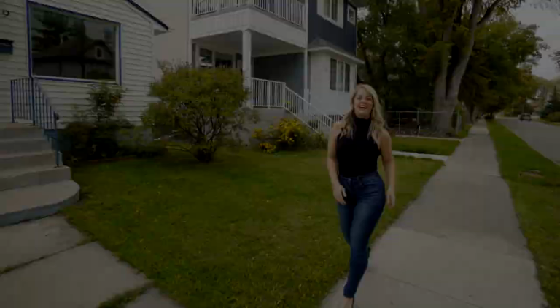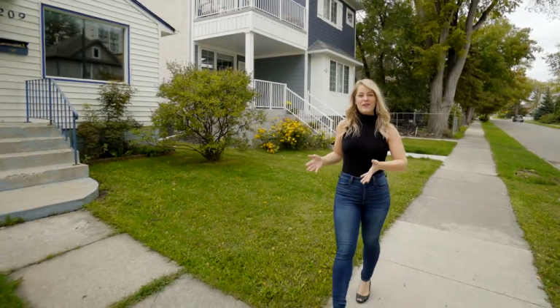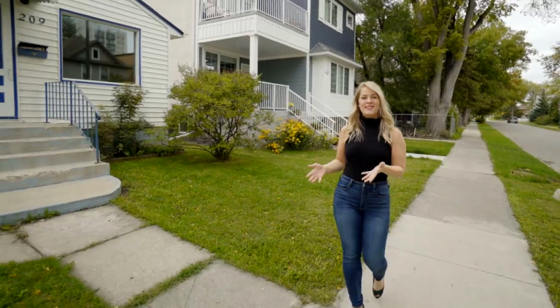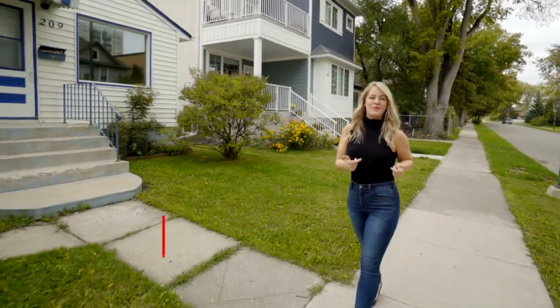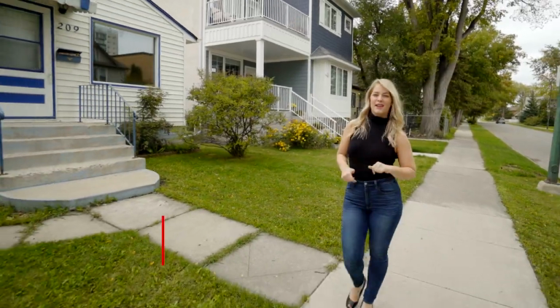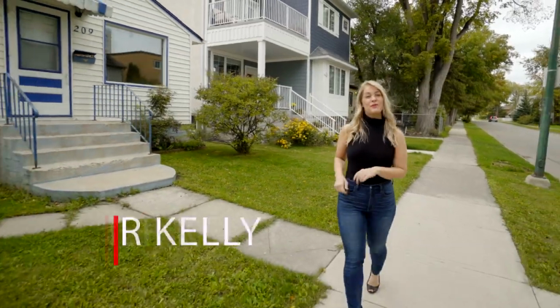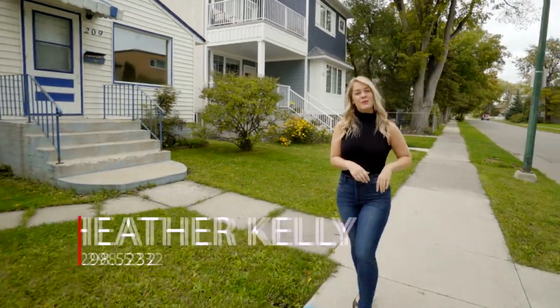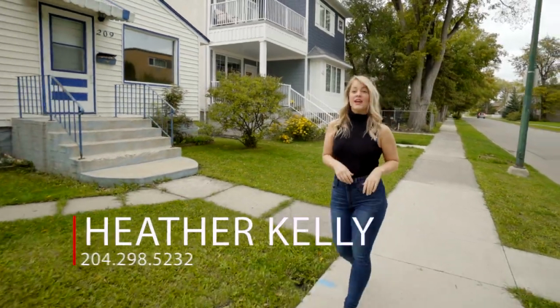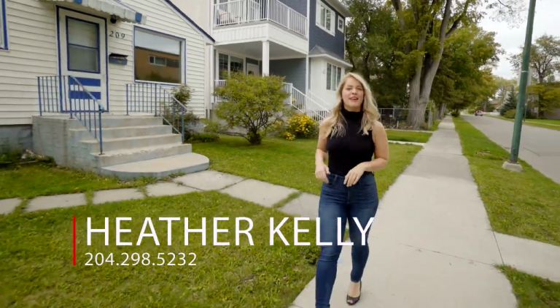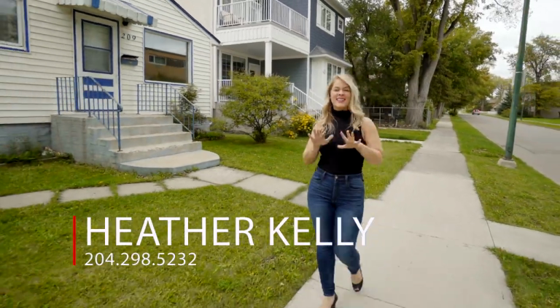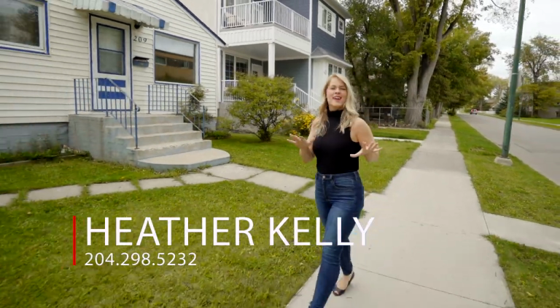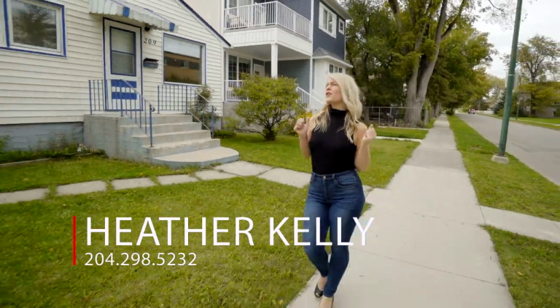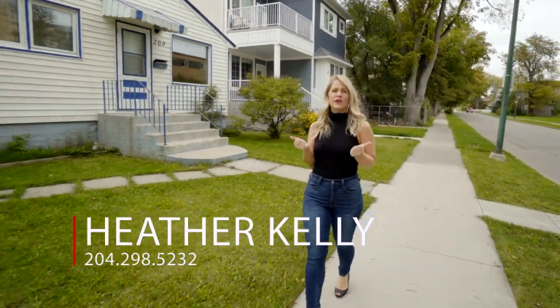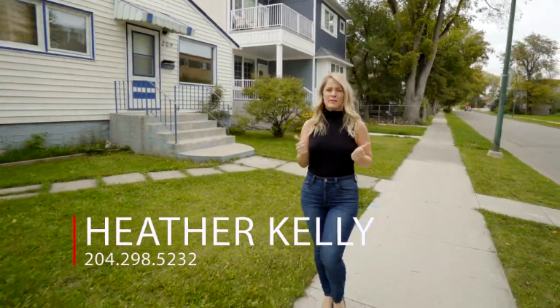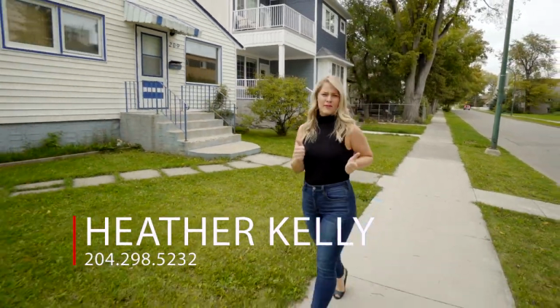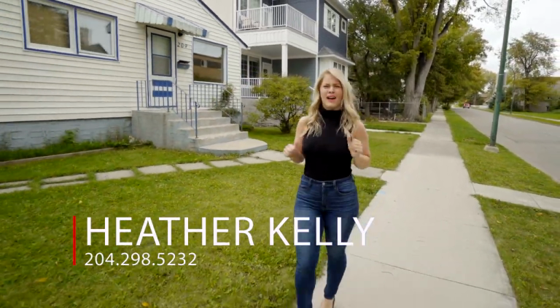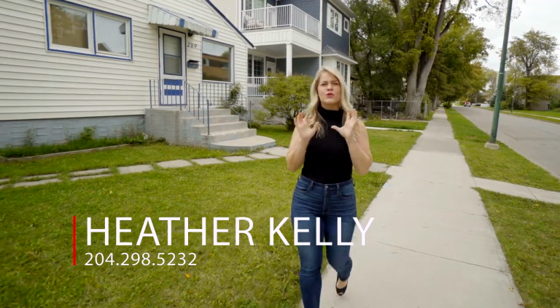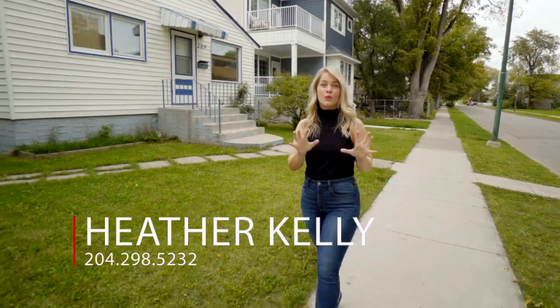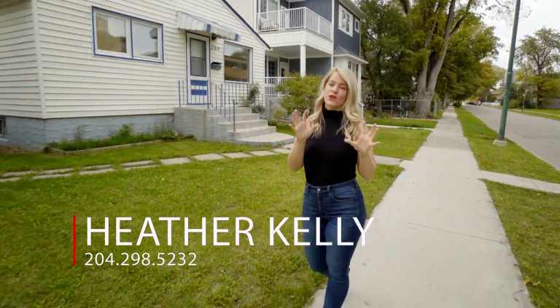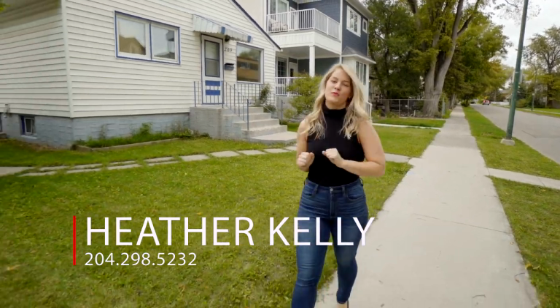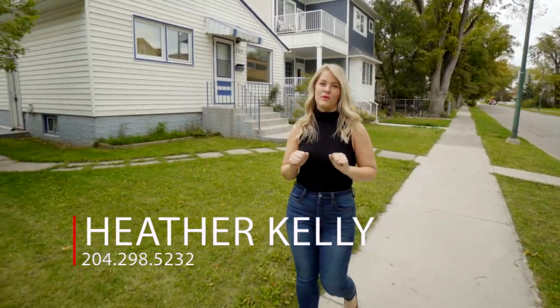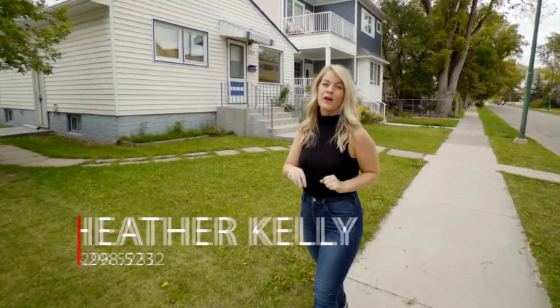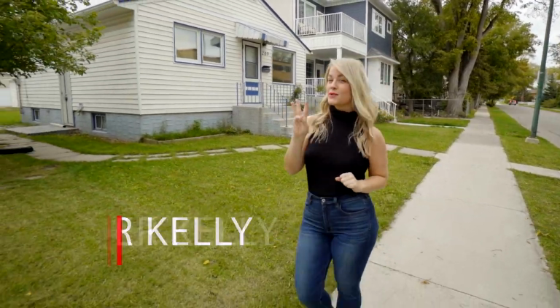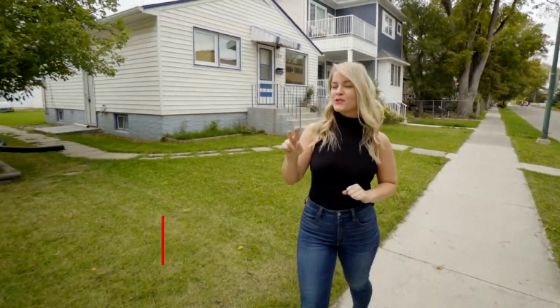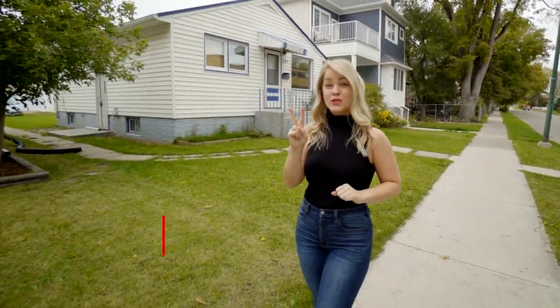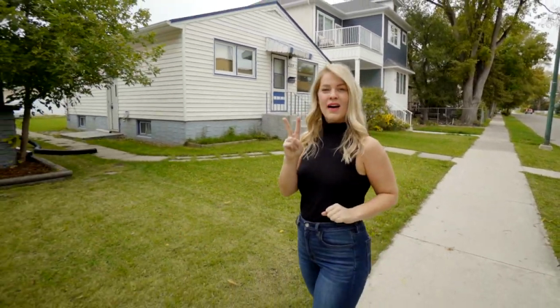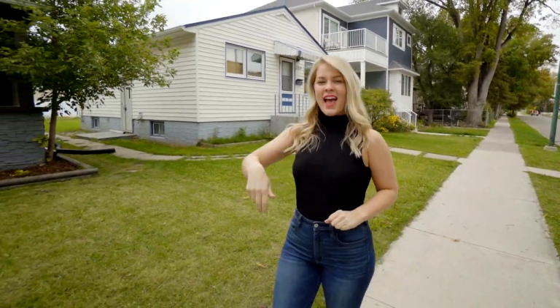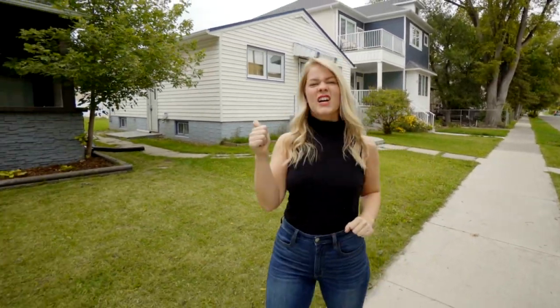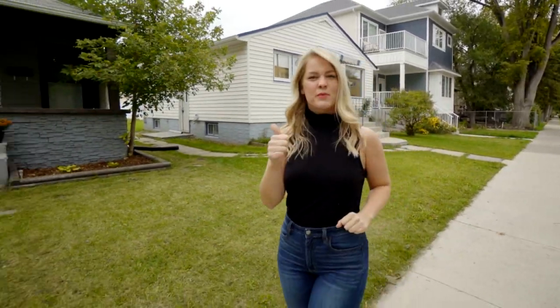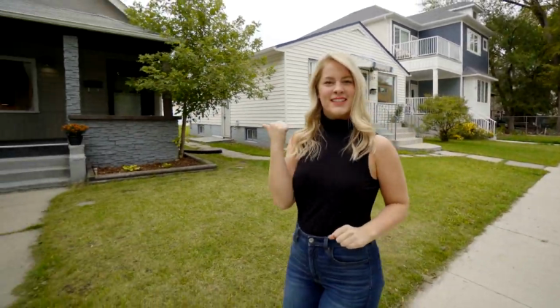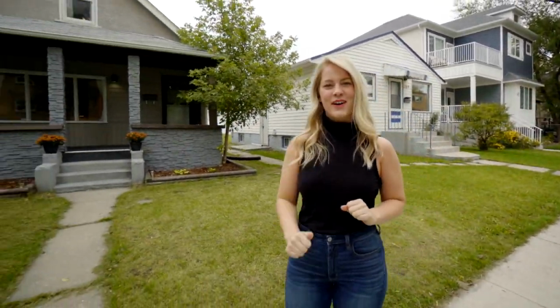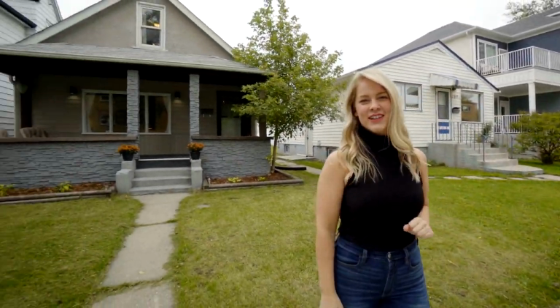Hello friends, I'm Heather Kelley with Royal LePage Dynamic and today we are in the heart of St. Boniface and I have an adorable starter home to share with you. It's three bedrooms, two baths and tons of upgrades. Let's go have a look.